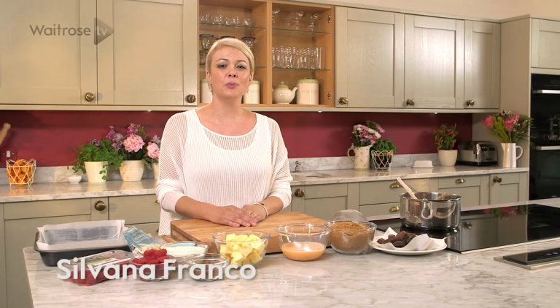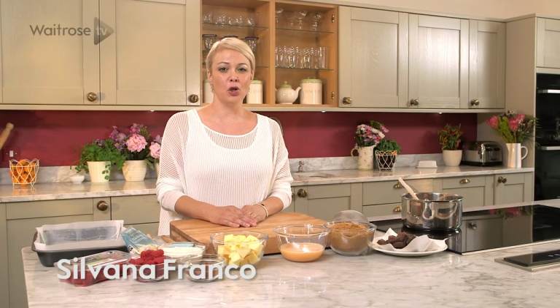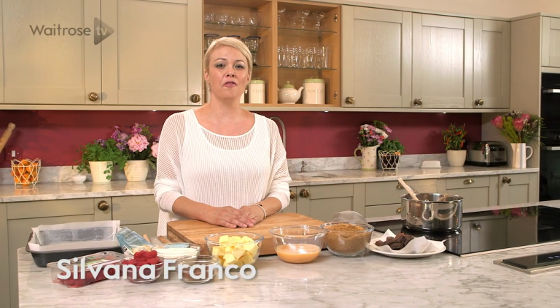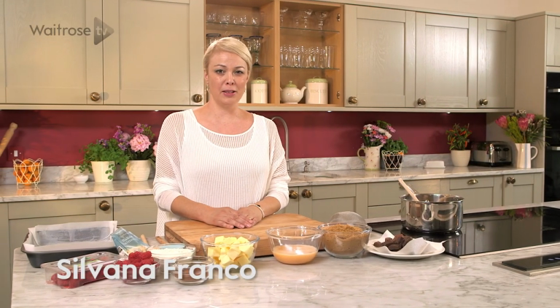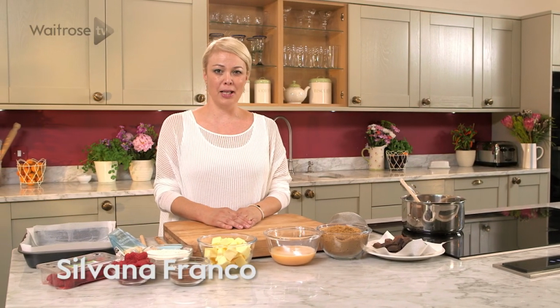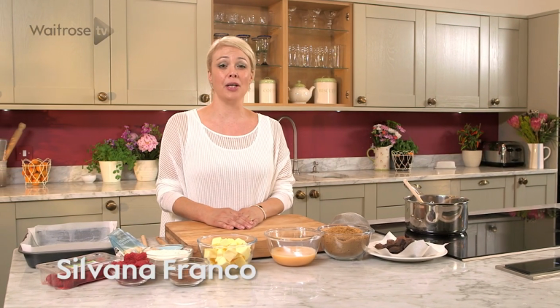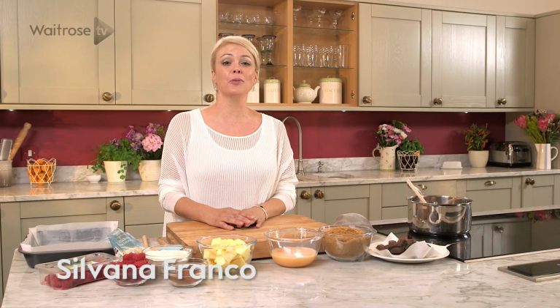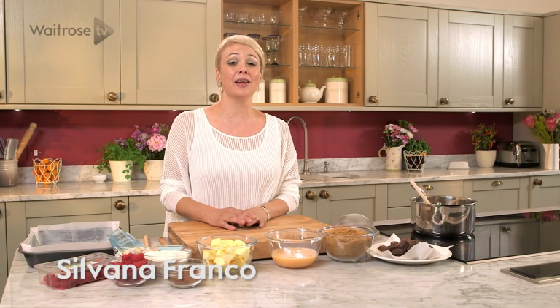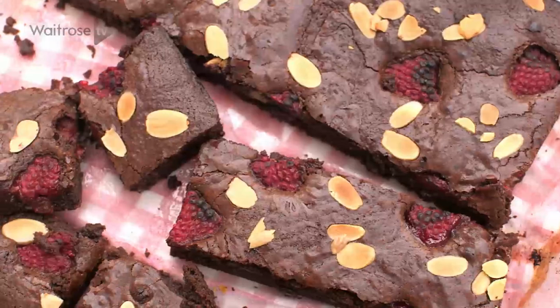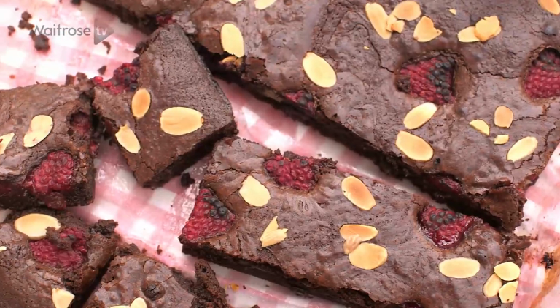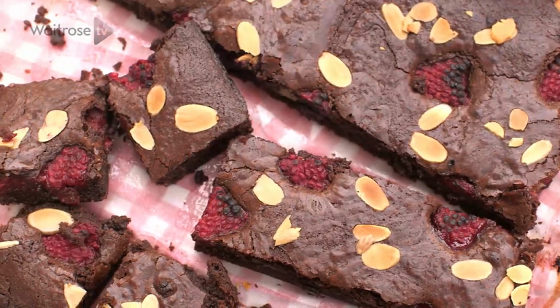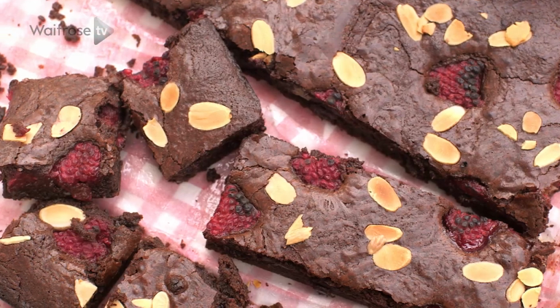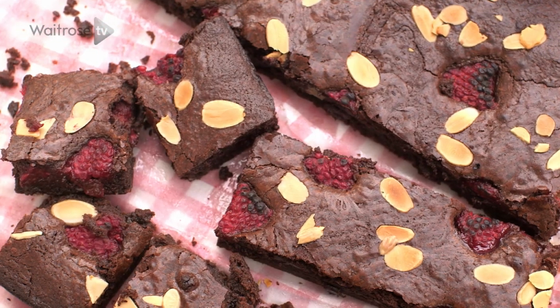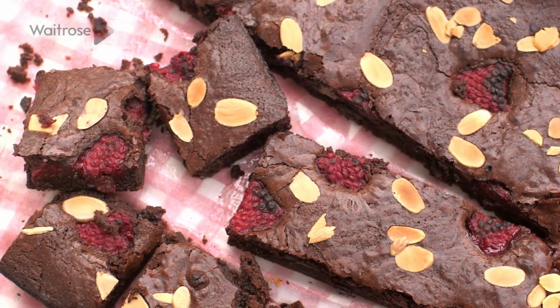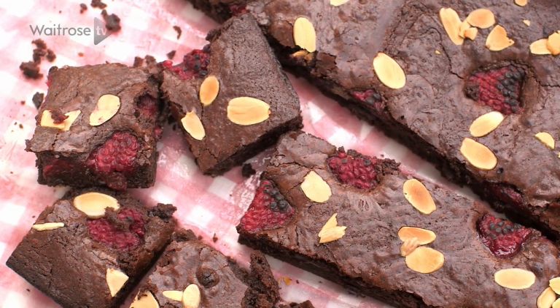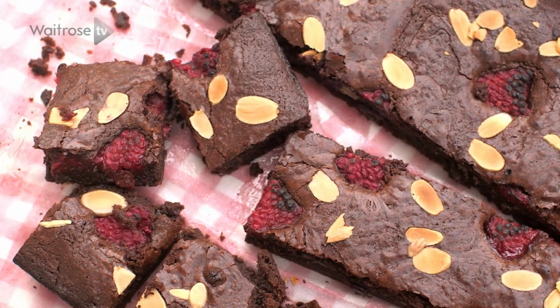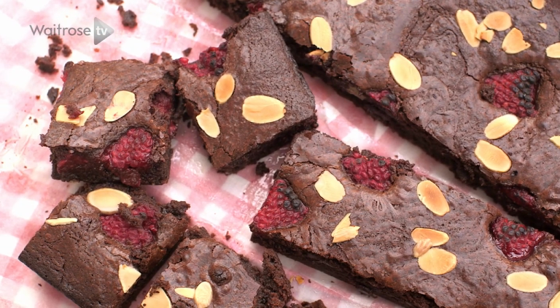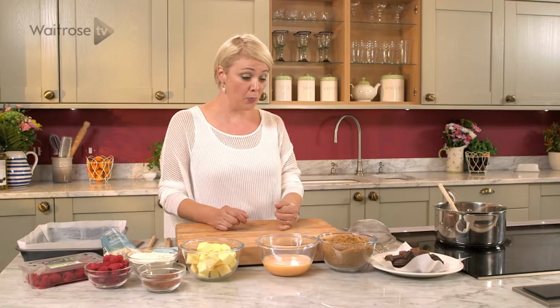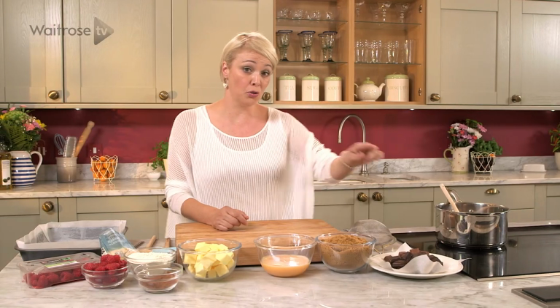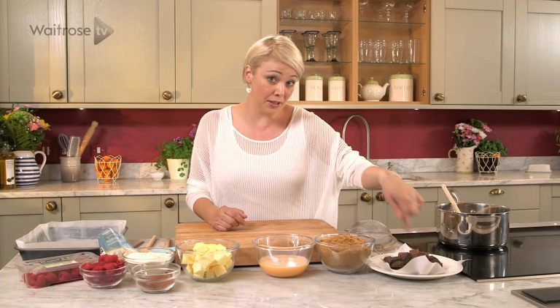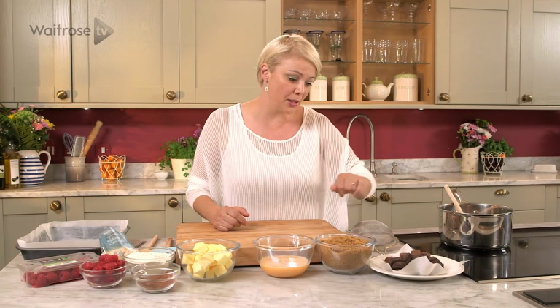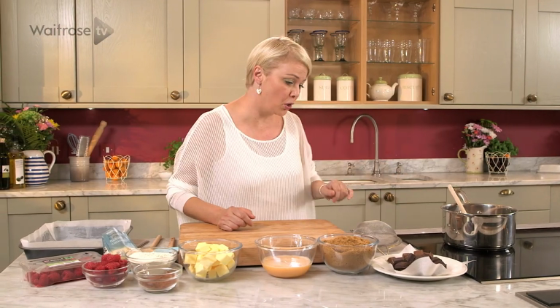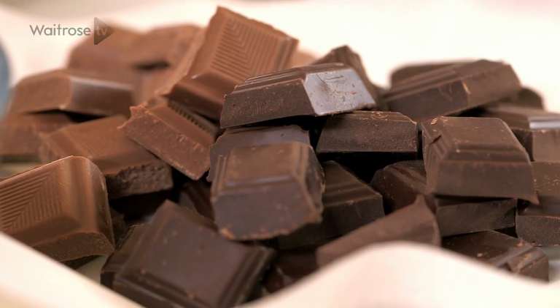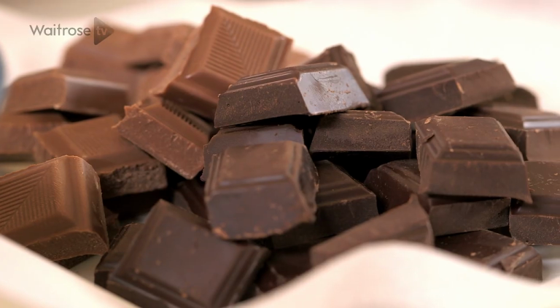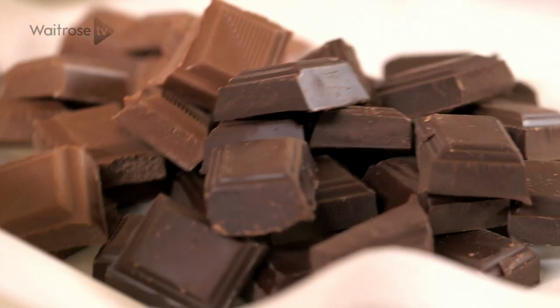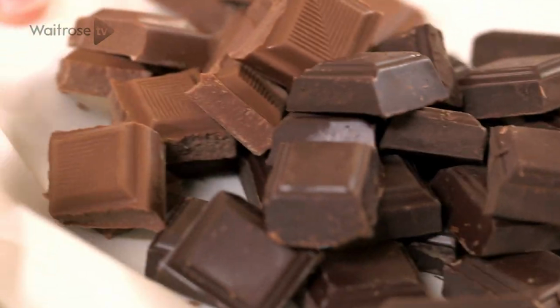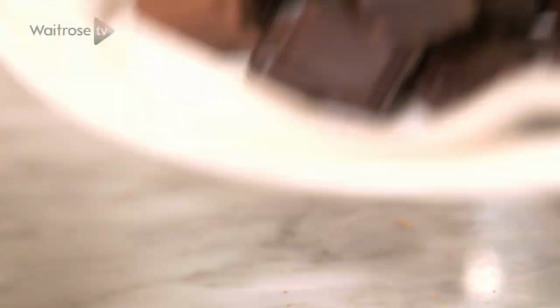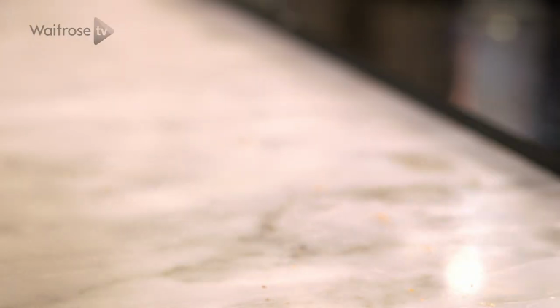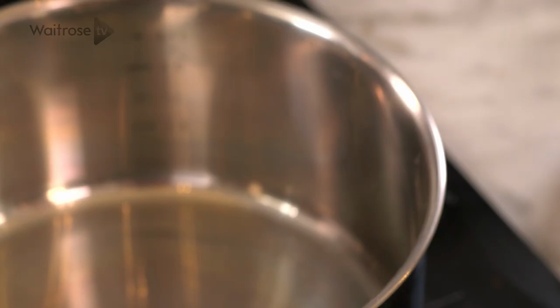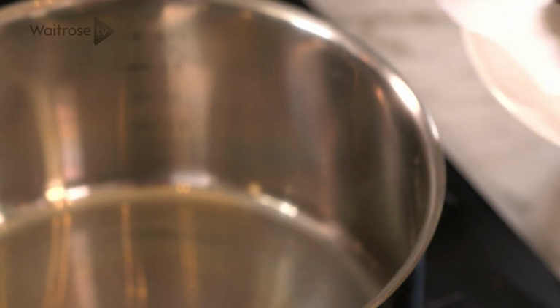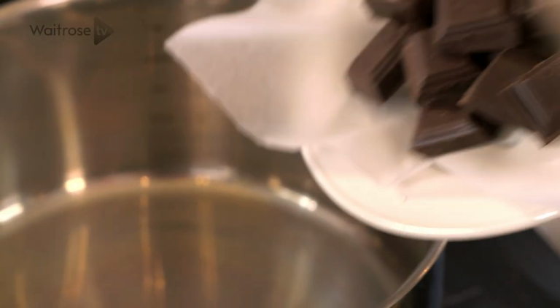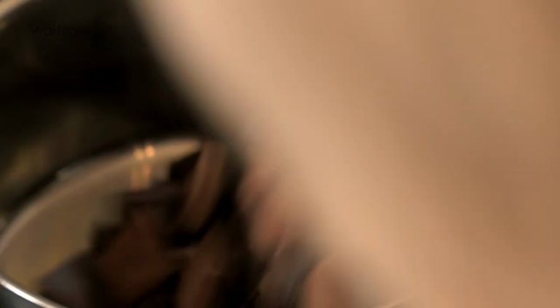Raspberries and chocolate are a fabulous combination and I've put them together in this easy recipe to make some wonderfully squidgy brownies. Now to begin with I've got two different types of chocolate, milk and dark. I'm just going to put them into a pan and heat them gently together.